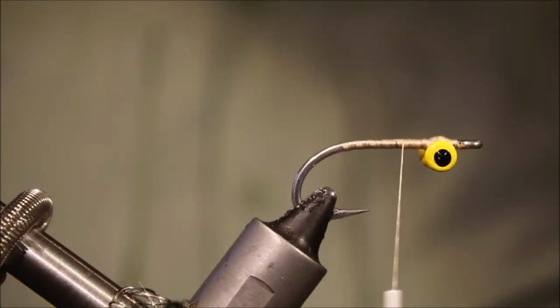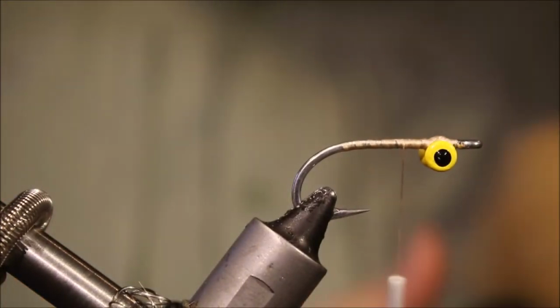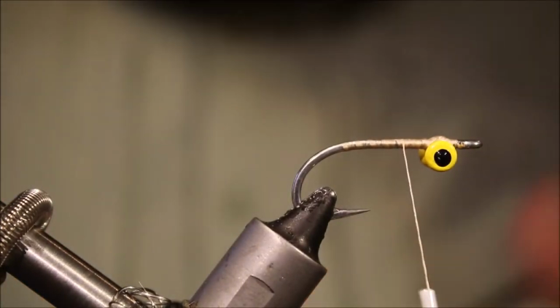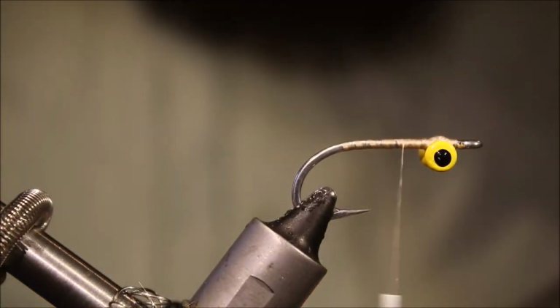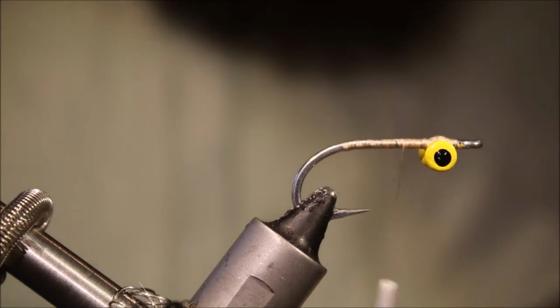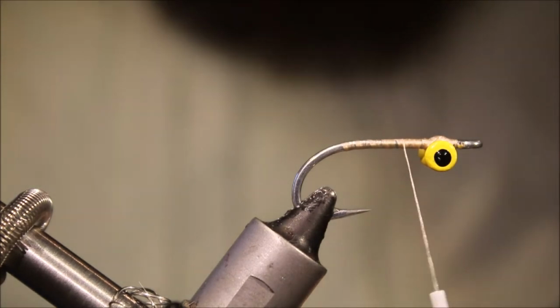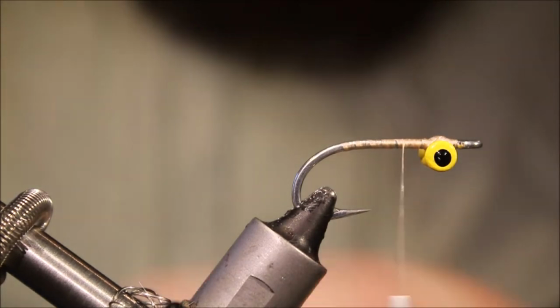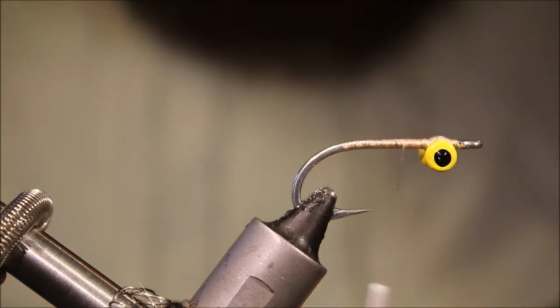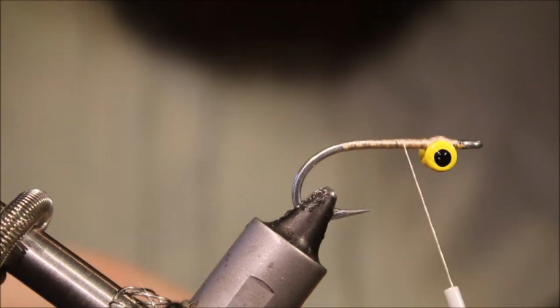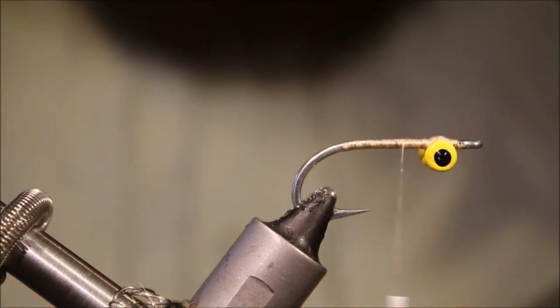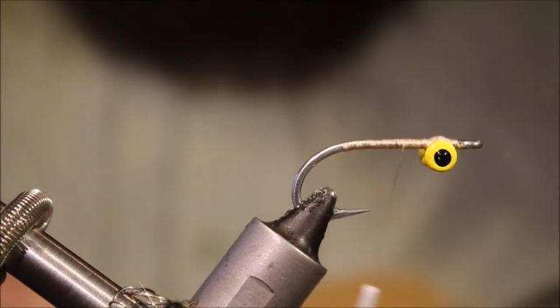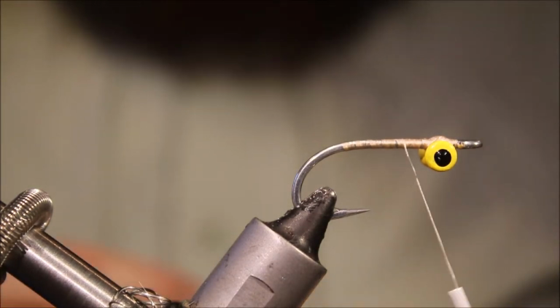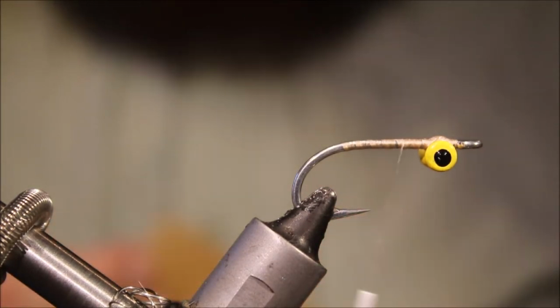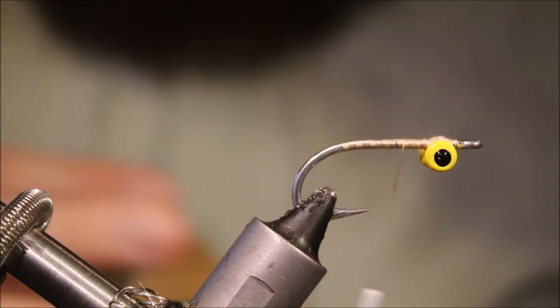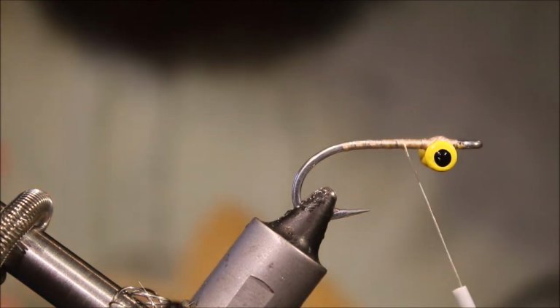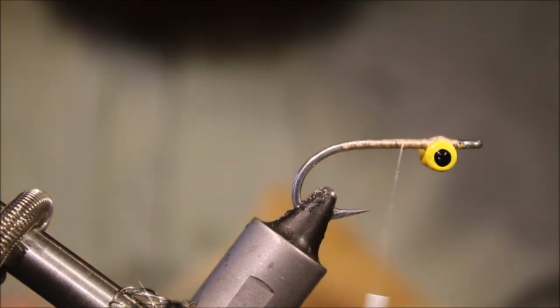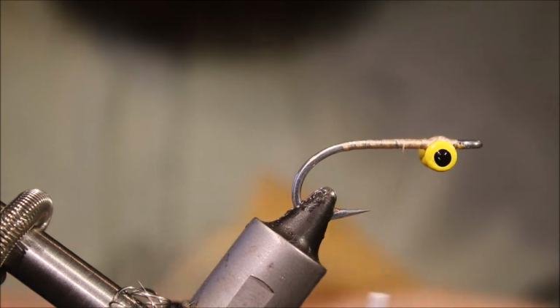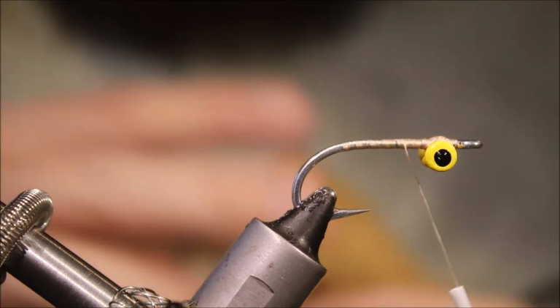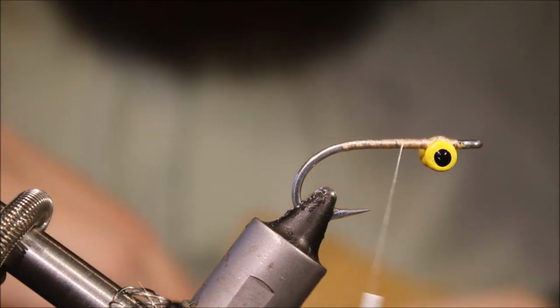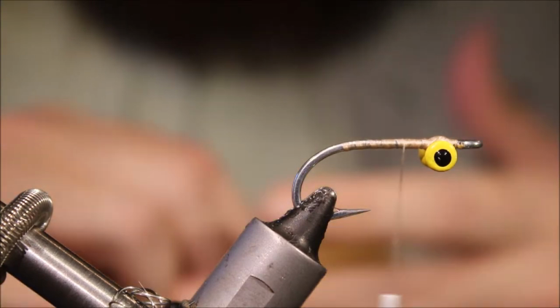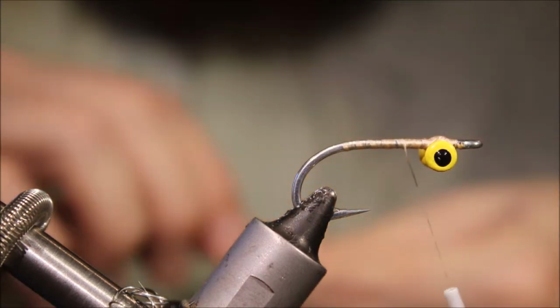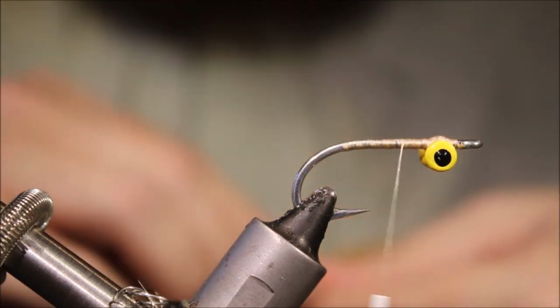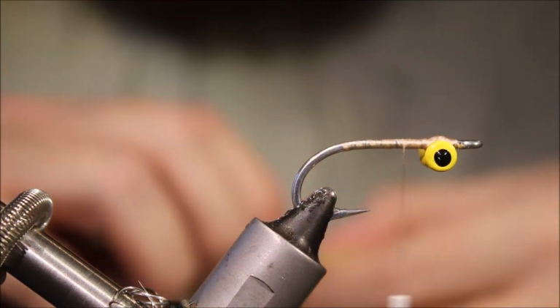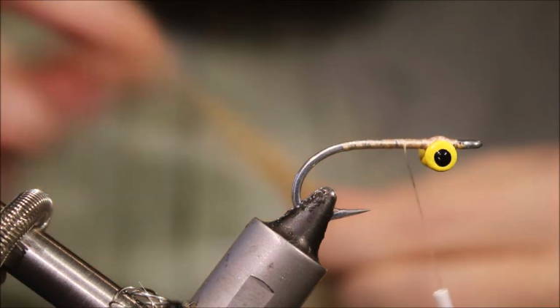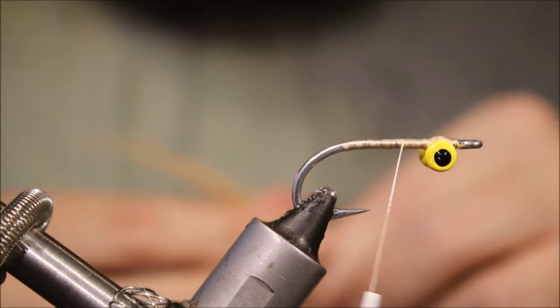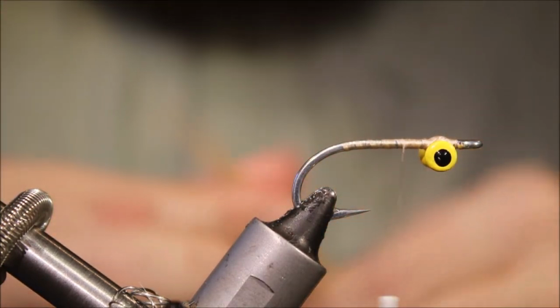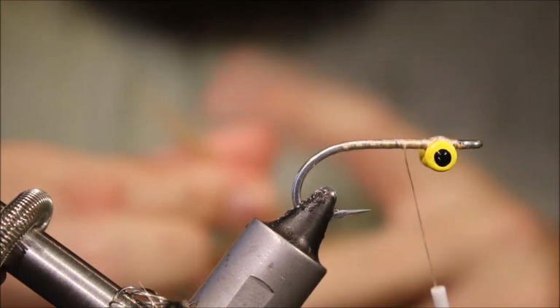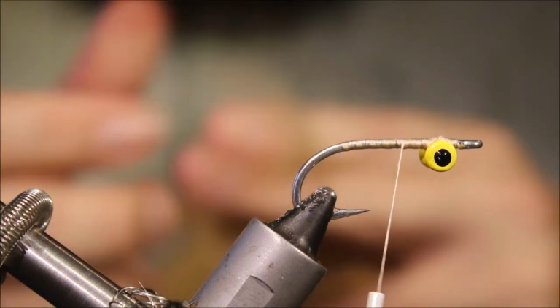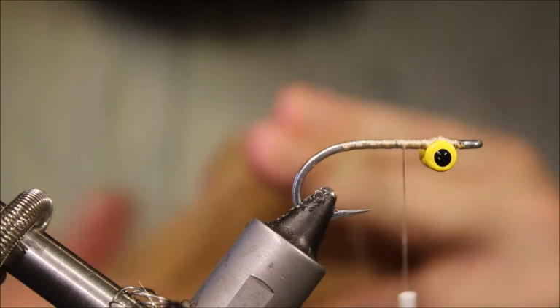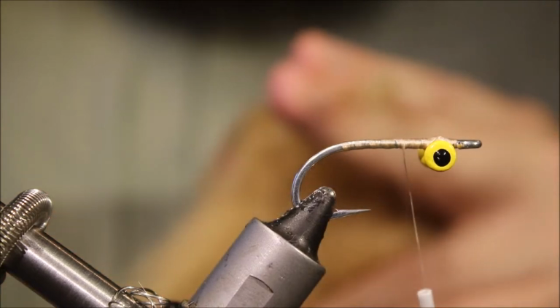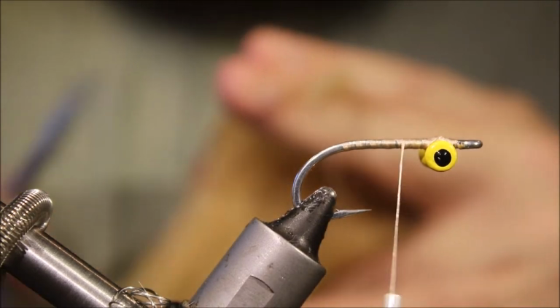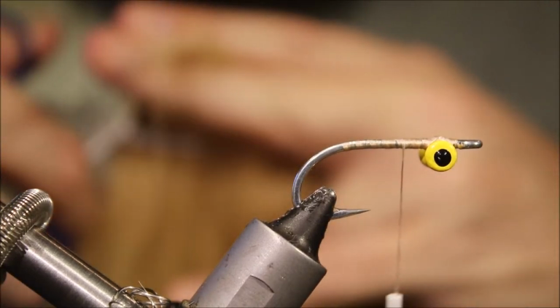This is a fairly simple fly — a lot of Tim Boskey's flies are, and that's part of the beauty of them. They're simple but they work. You don't need to spend hours at the vice on them.